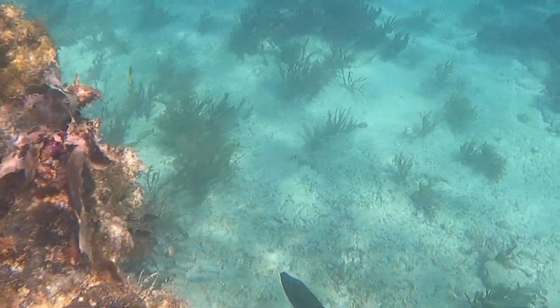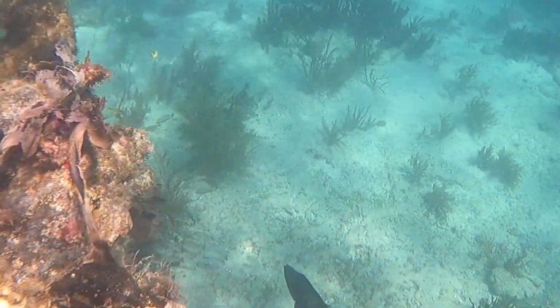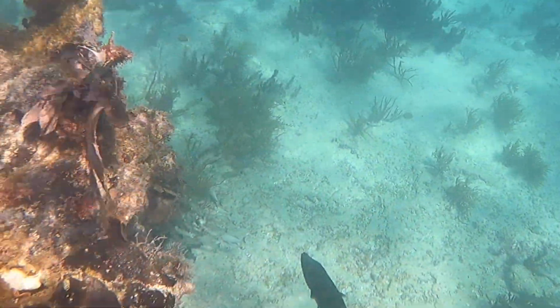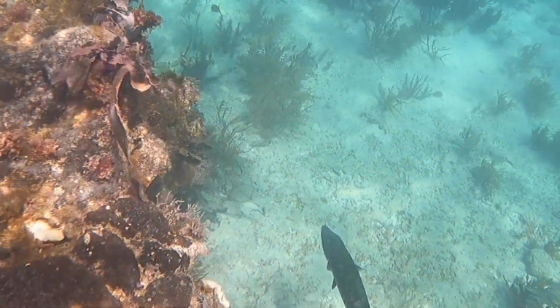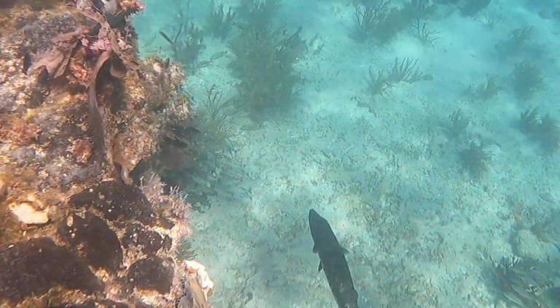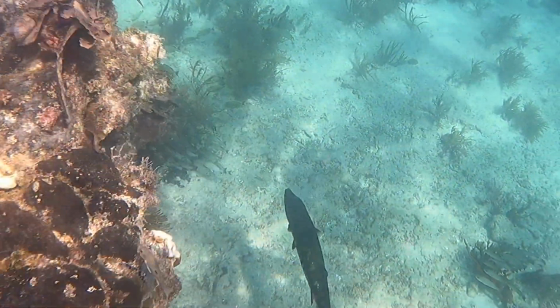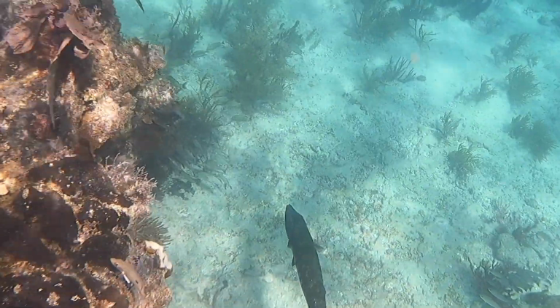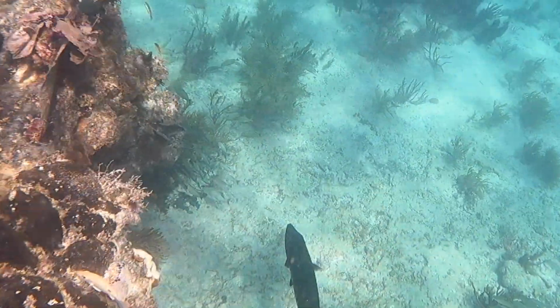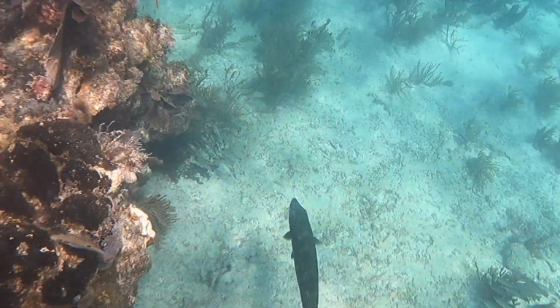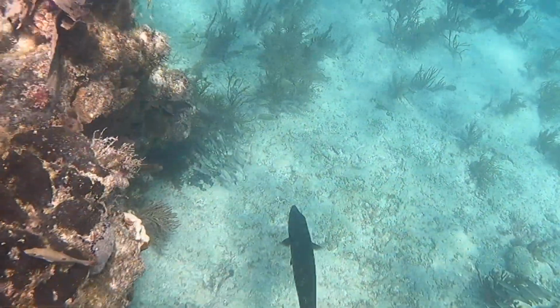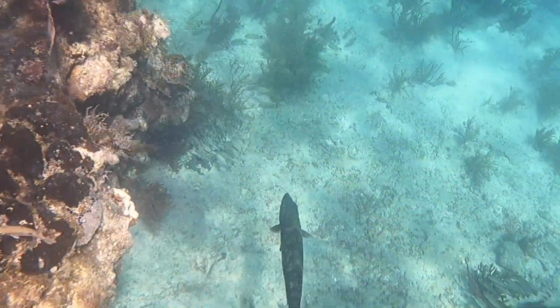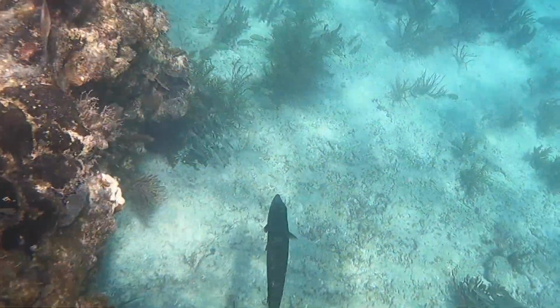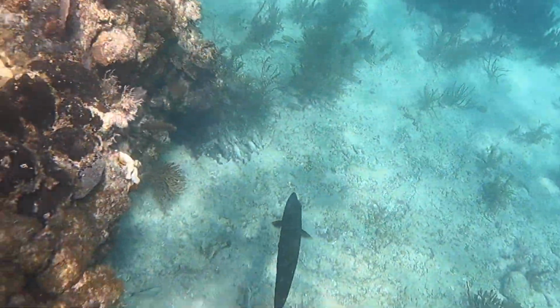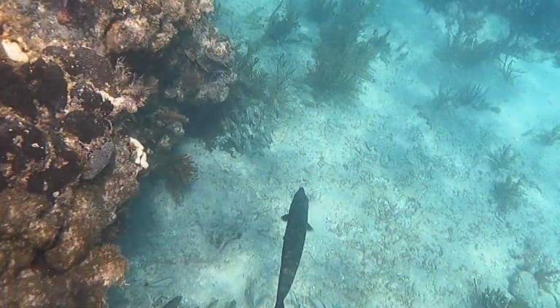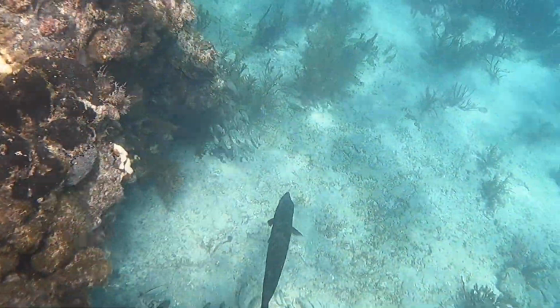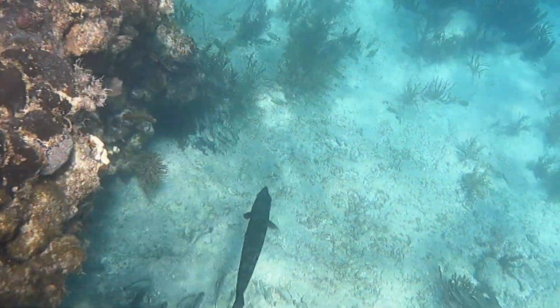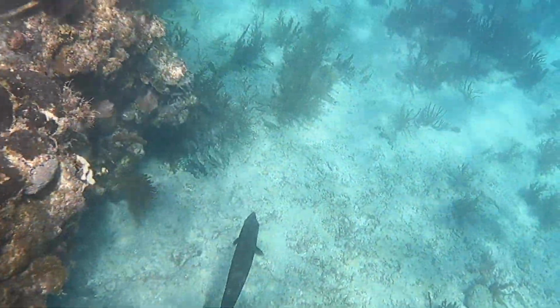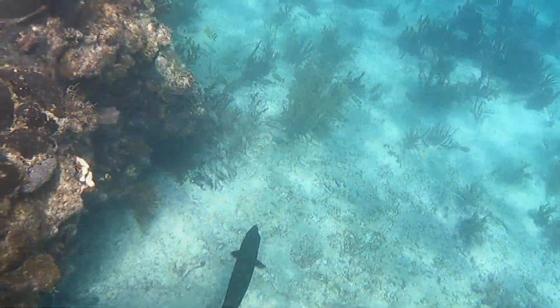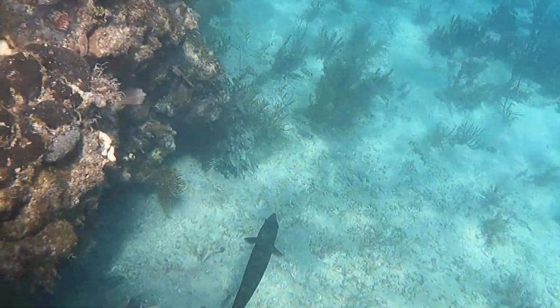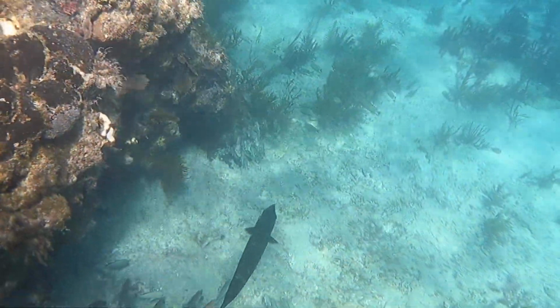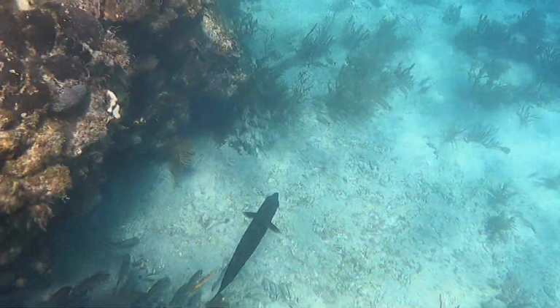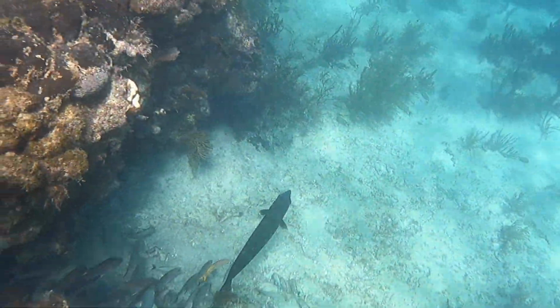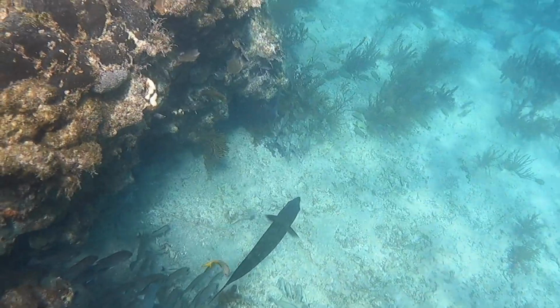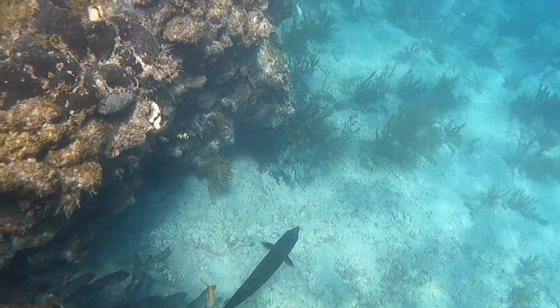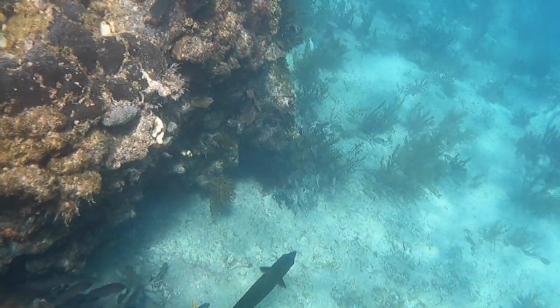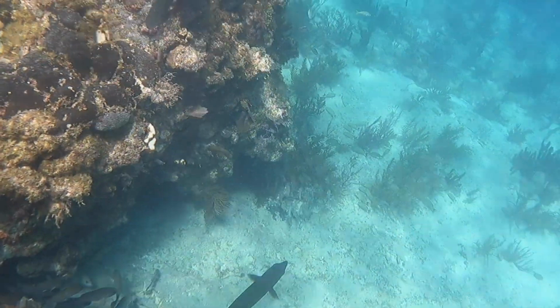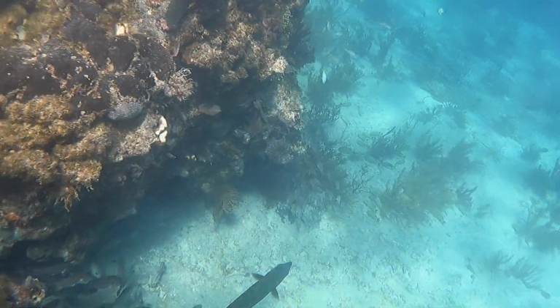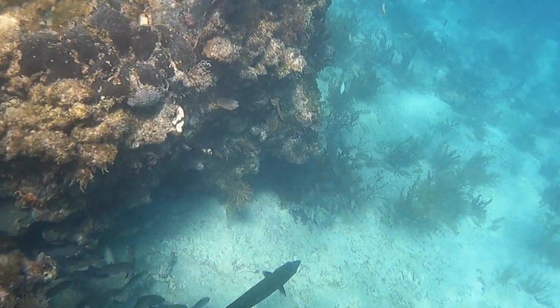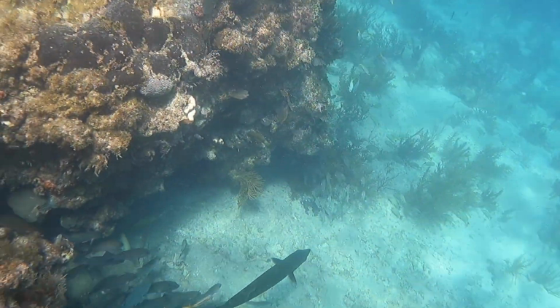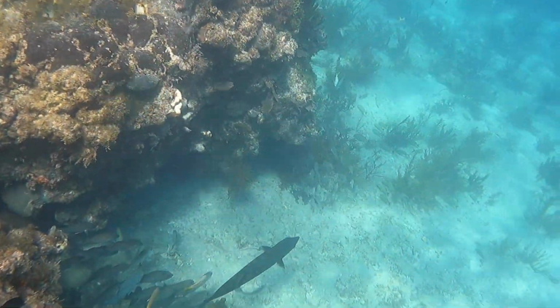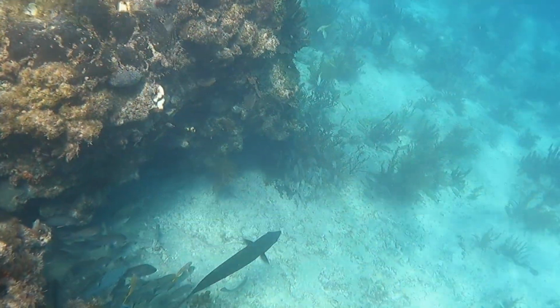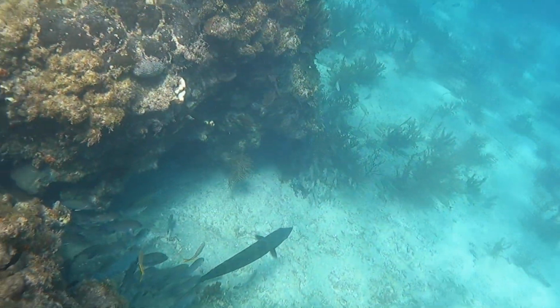This was the biggest barracuda we saw and I'm not kidding, he was giant. He surprised me just swimming on the other side of this coral — I was like, whoa!